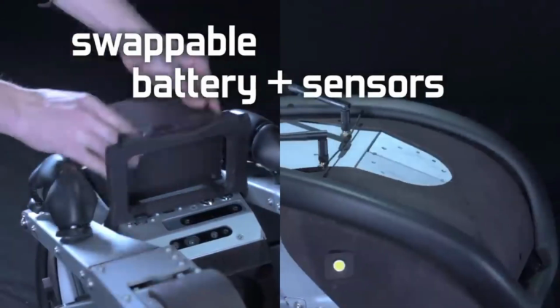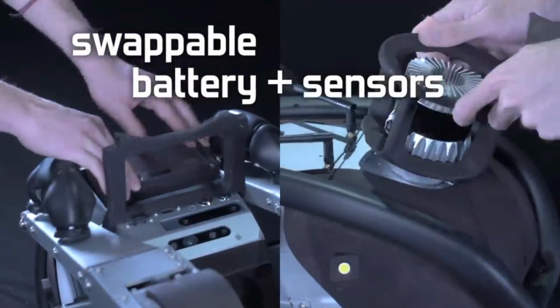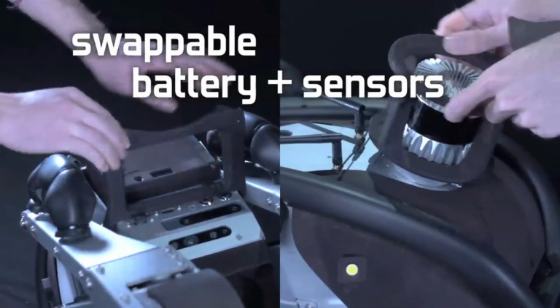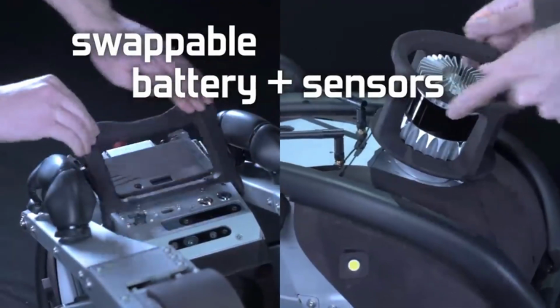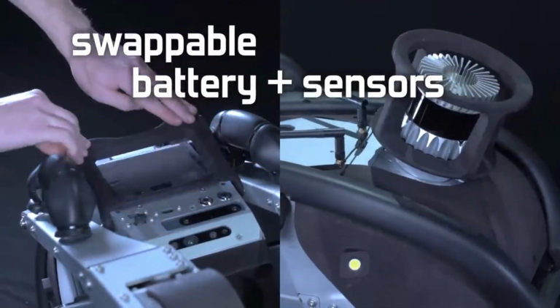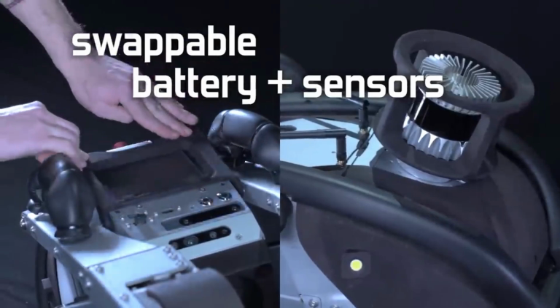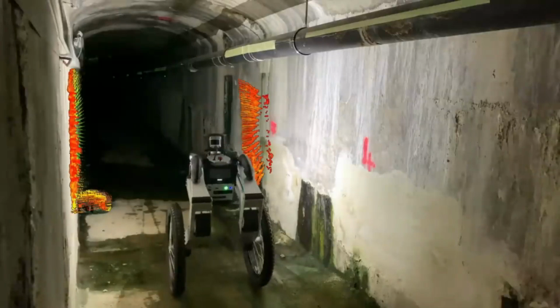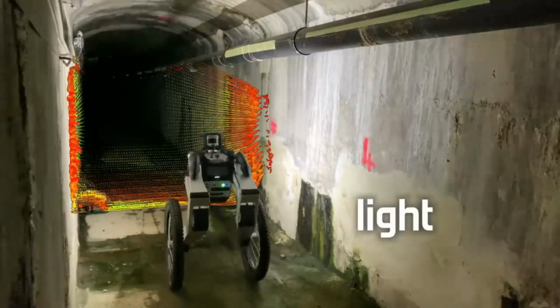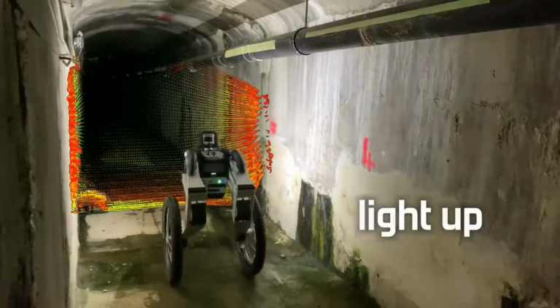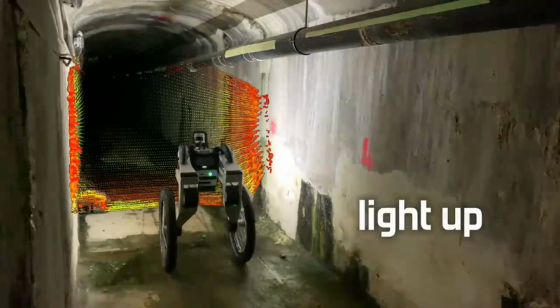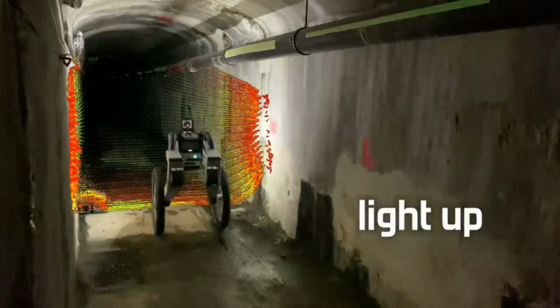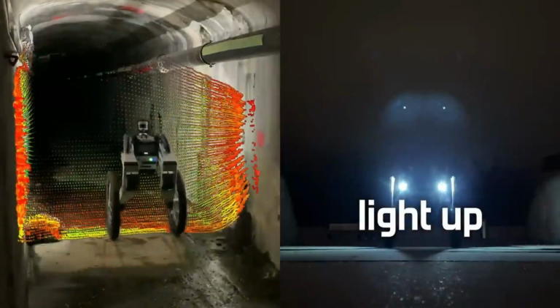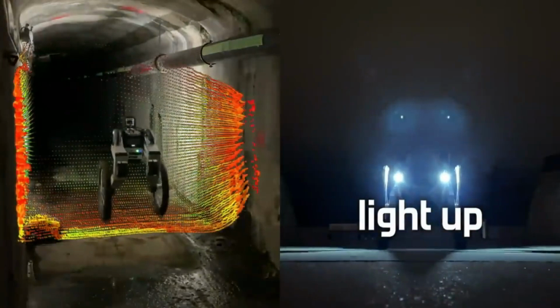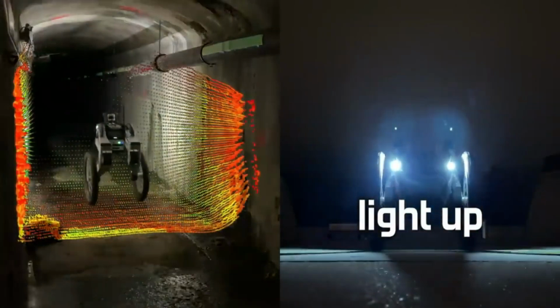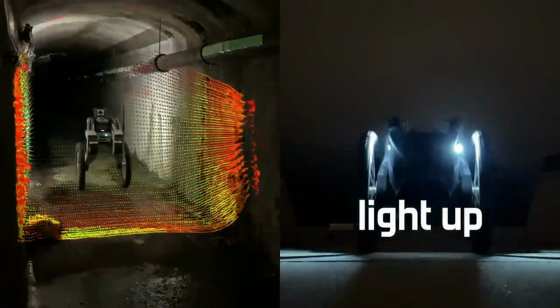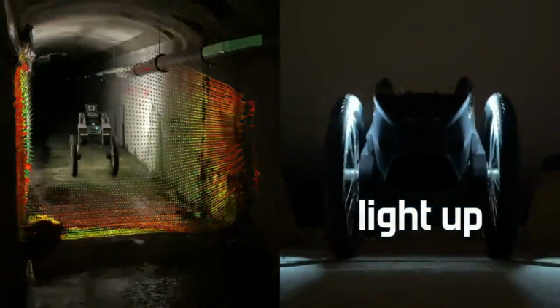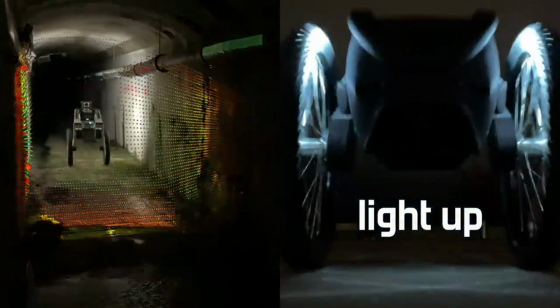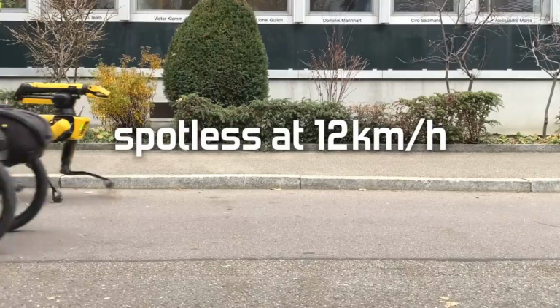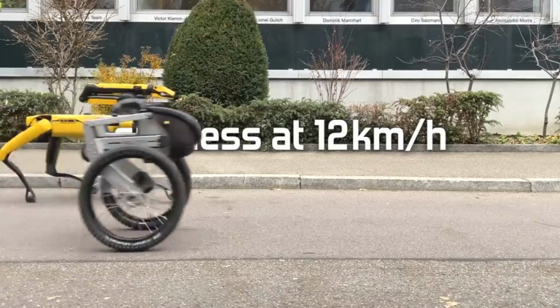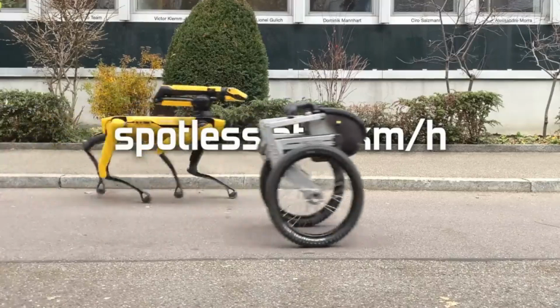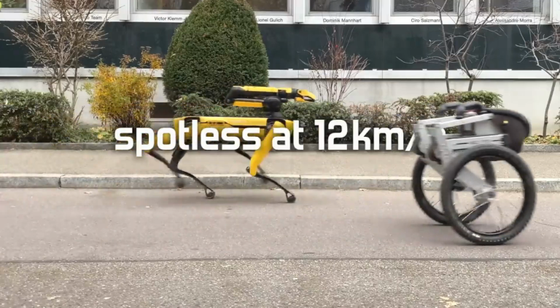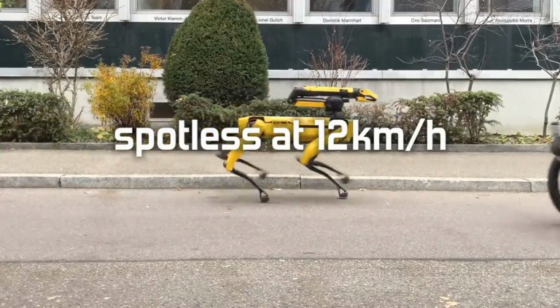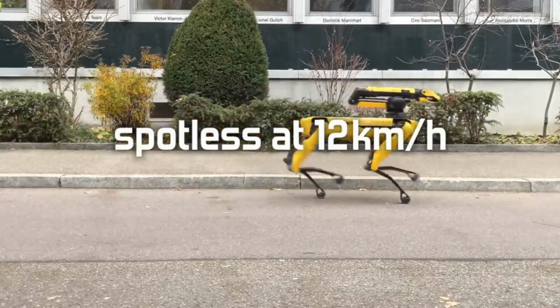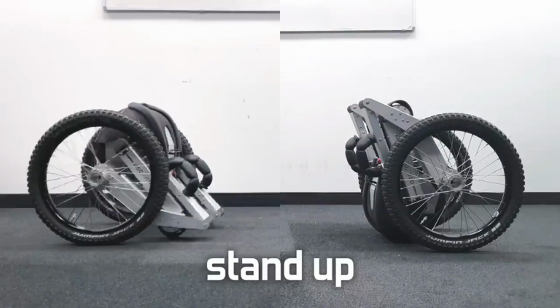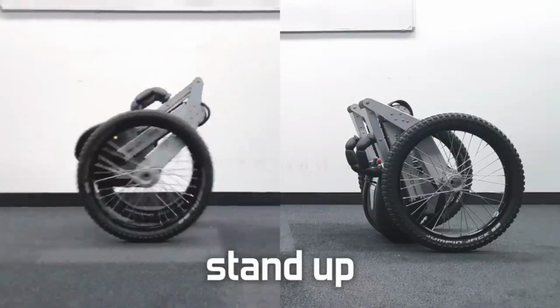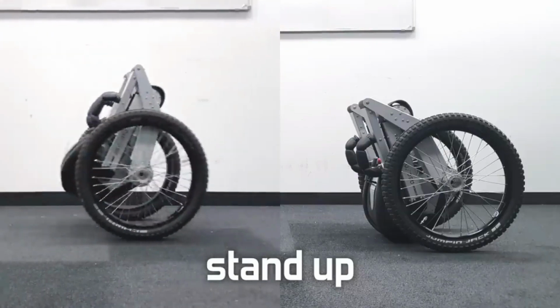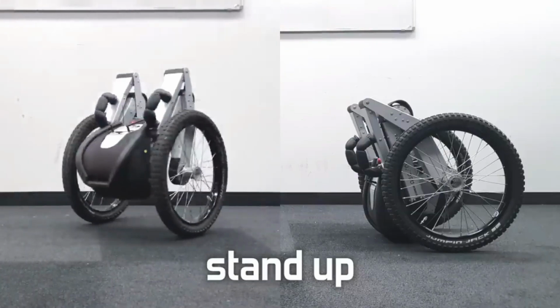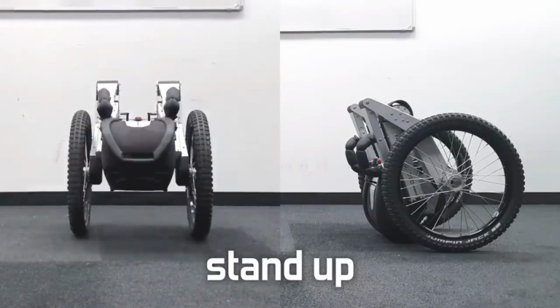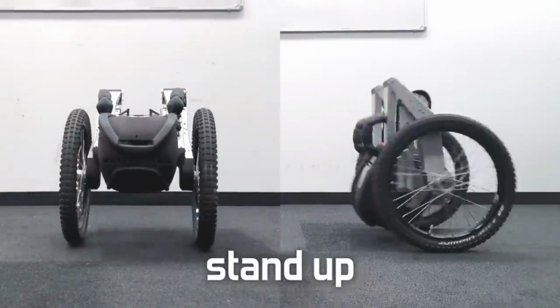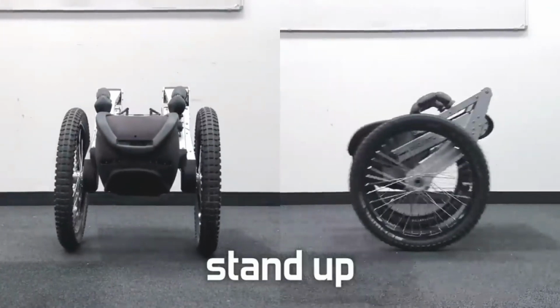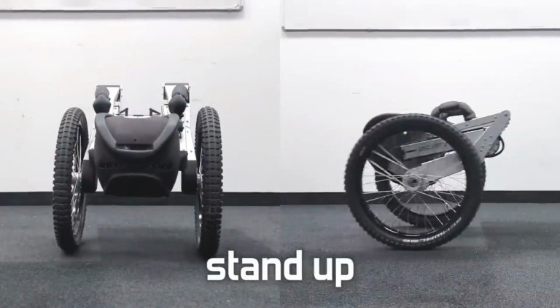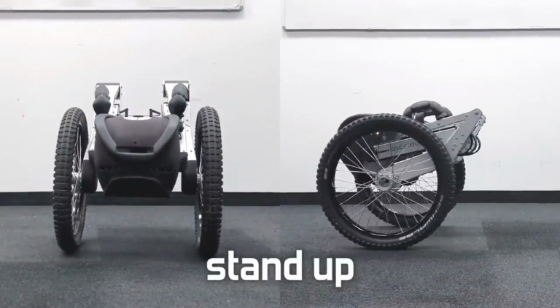Ascento Pro is not only a powerful and agile robot but also a friendly and smart companion that can interact with humans and other robots. Ascento Pro is the future of automation and security.